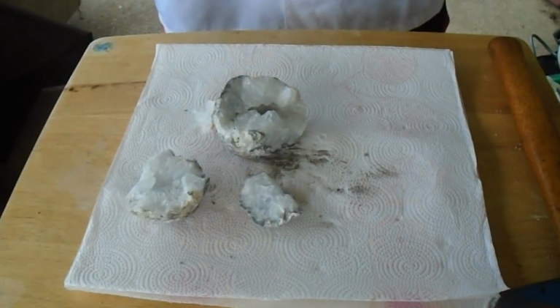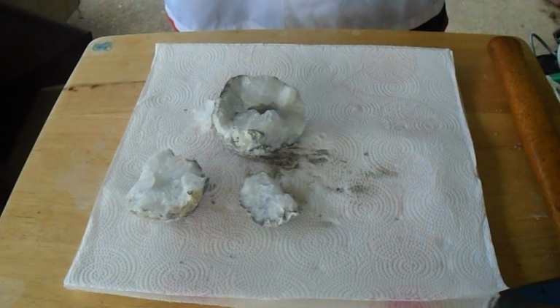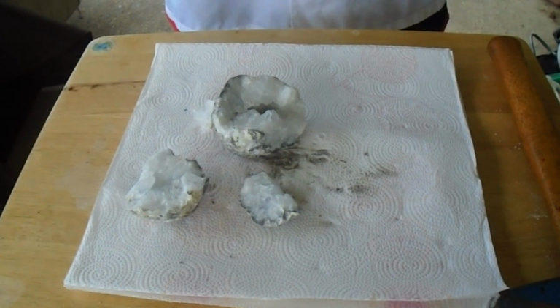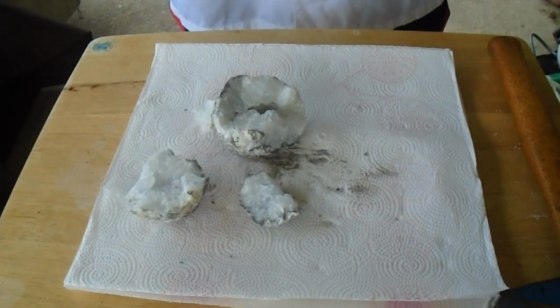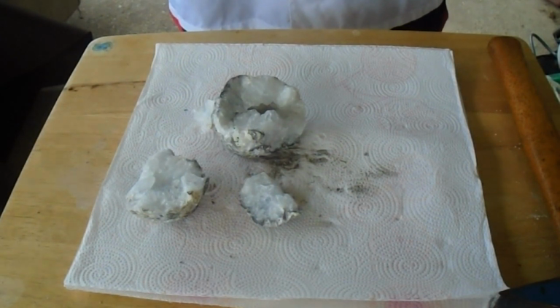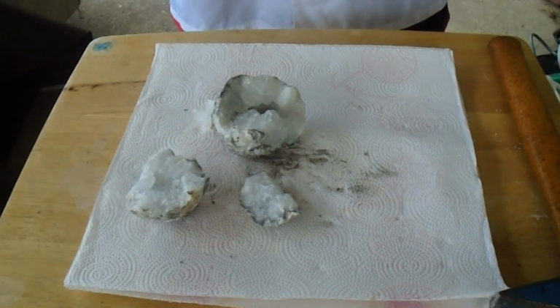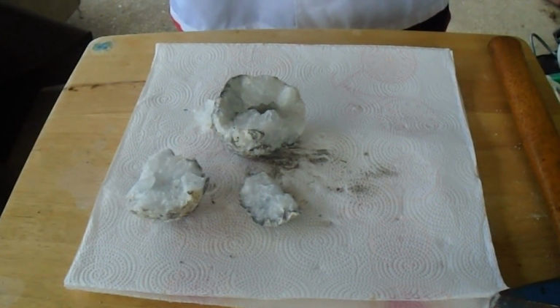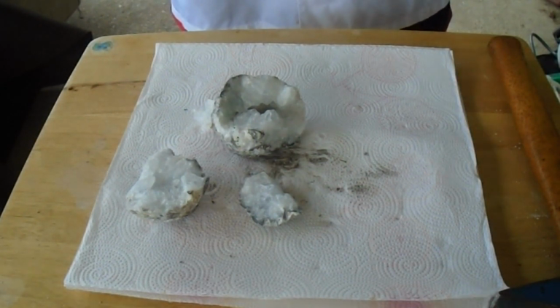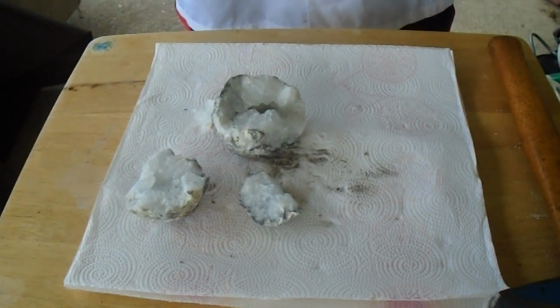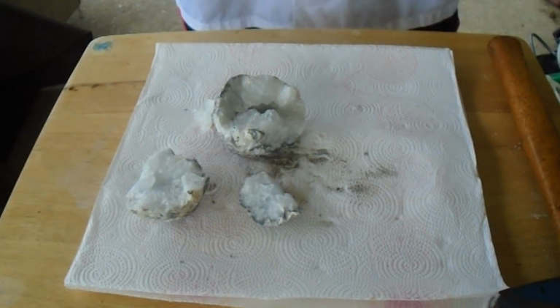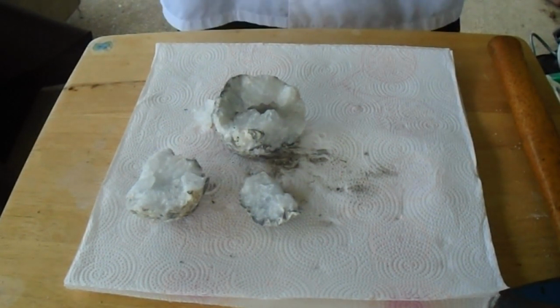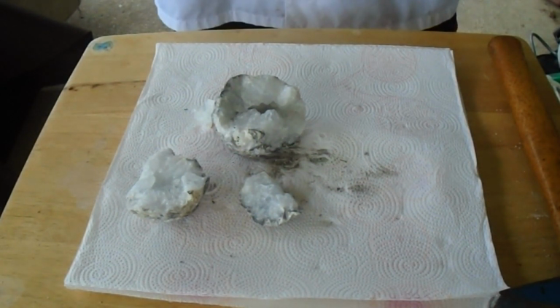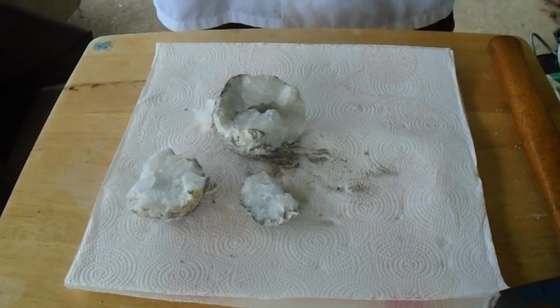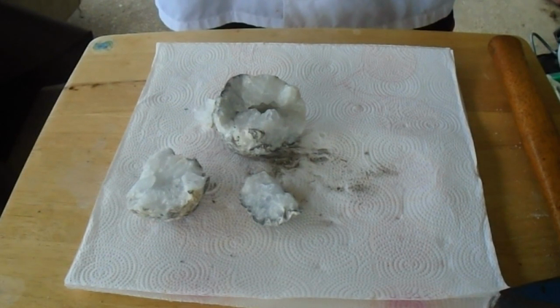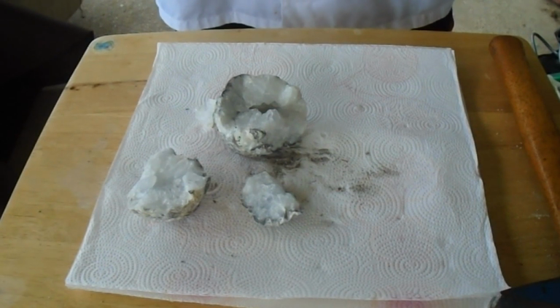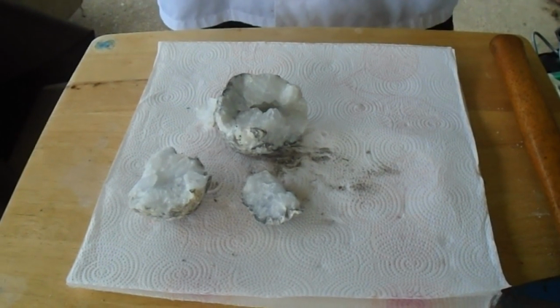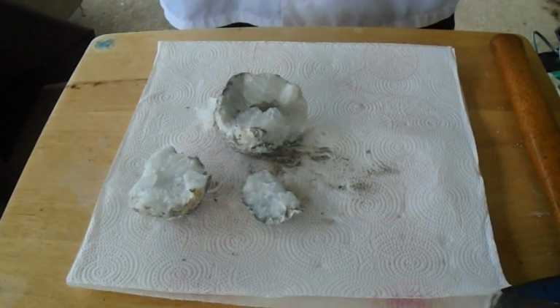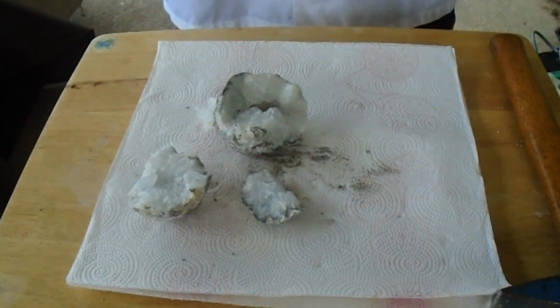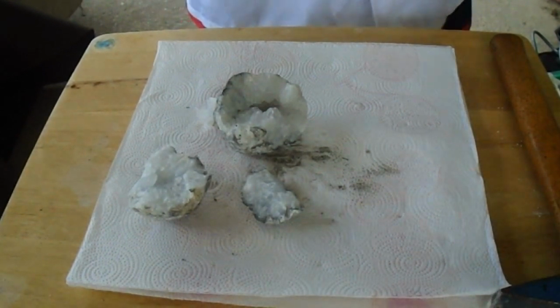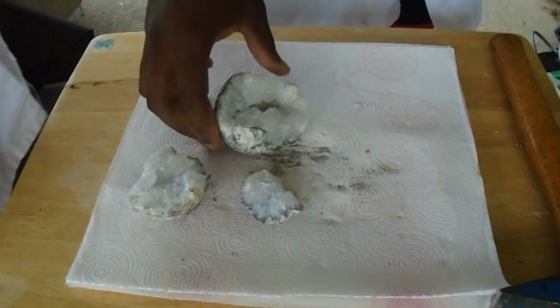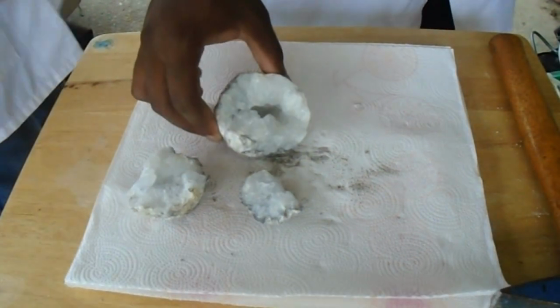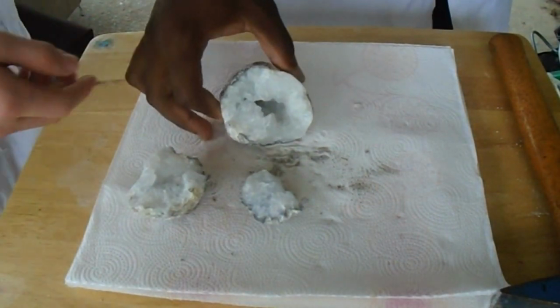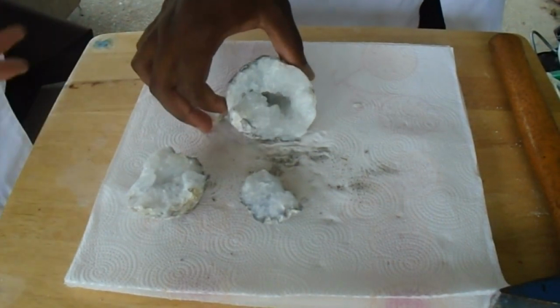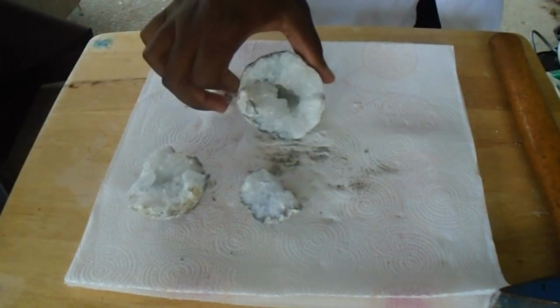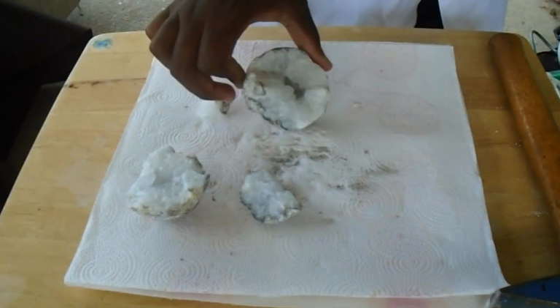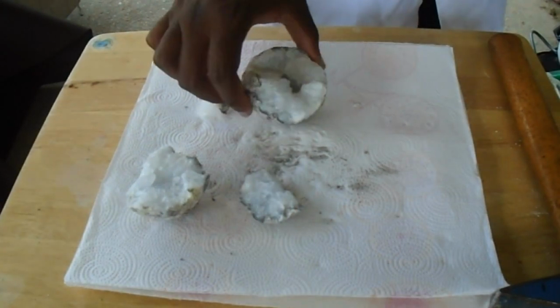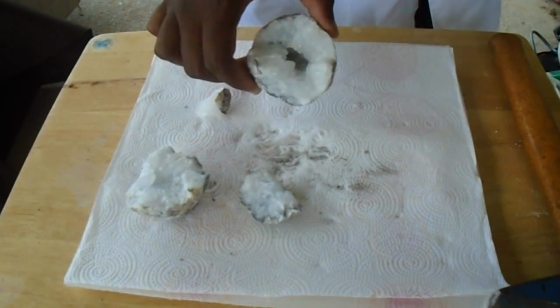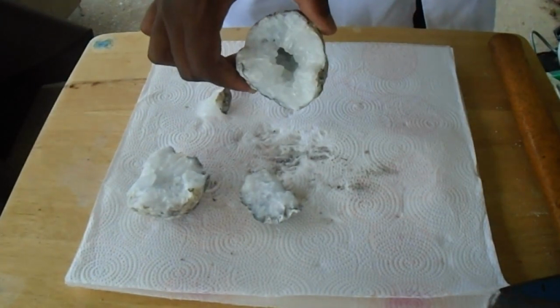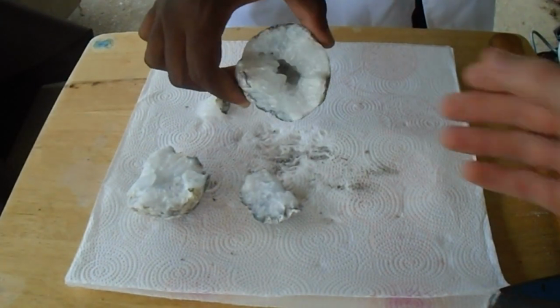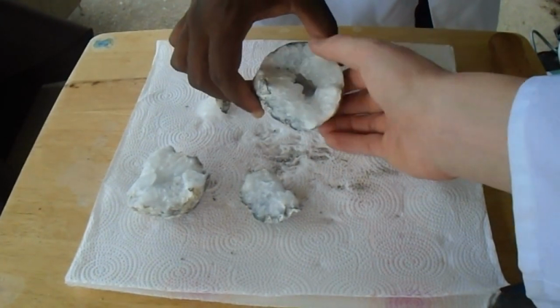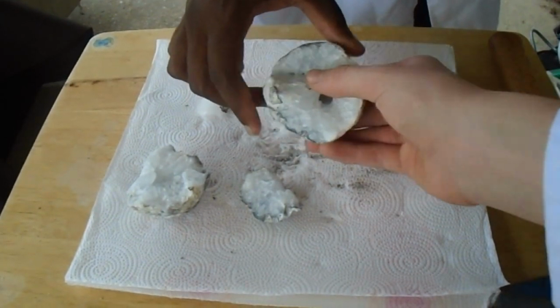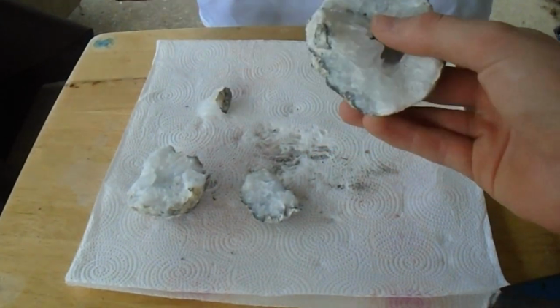Hey what's up guys, it's YouTuber Bryce back here with another video. In today's video we're going to be breaking open a geode. This geode we just finished cracking open, and this is pretty much what's on the inside of a geode.